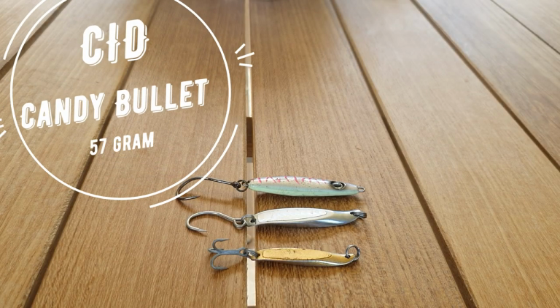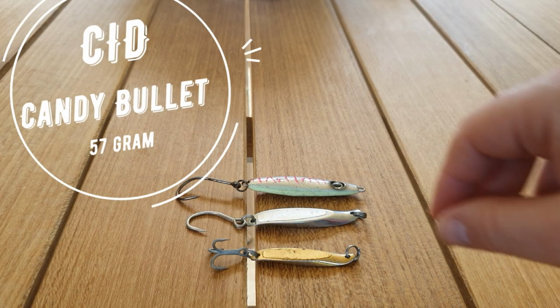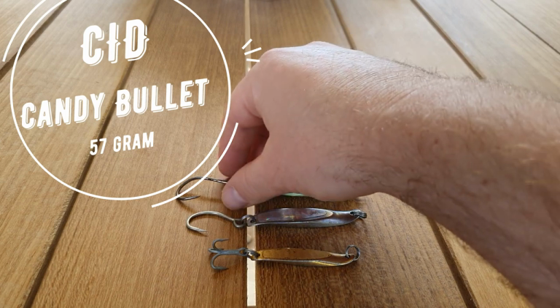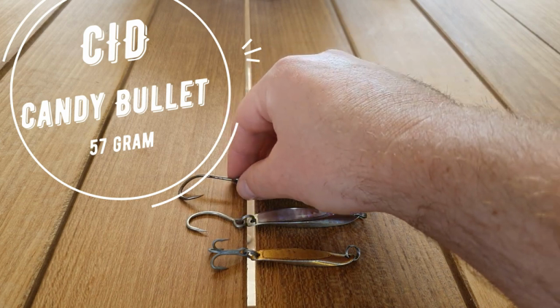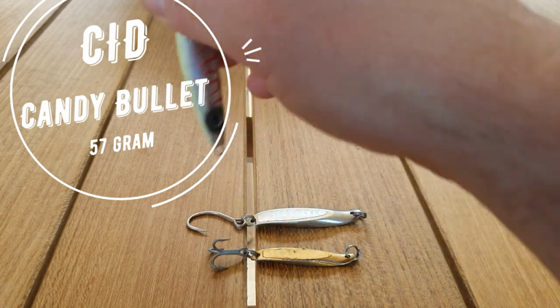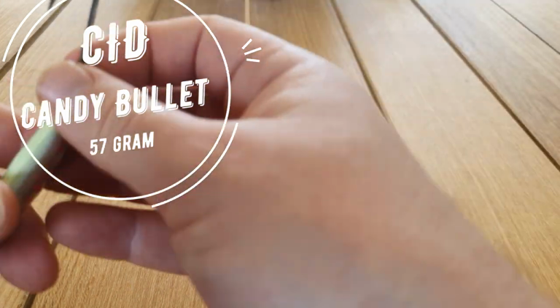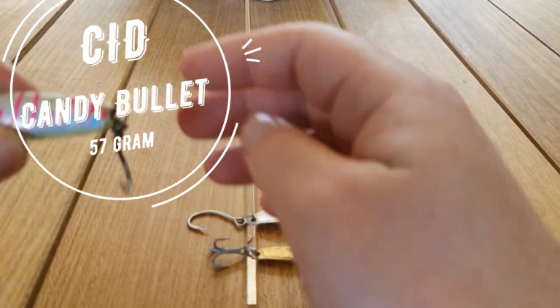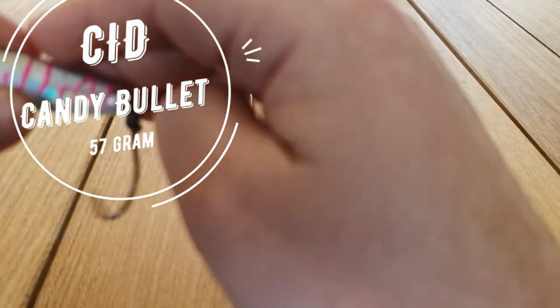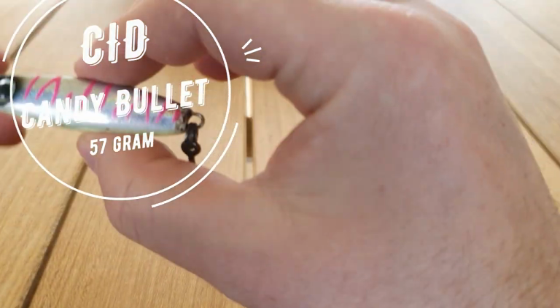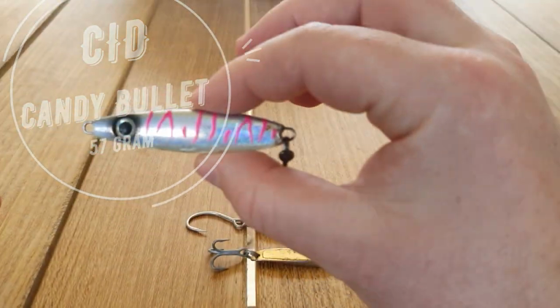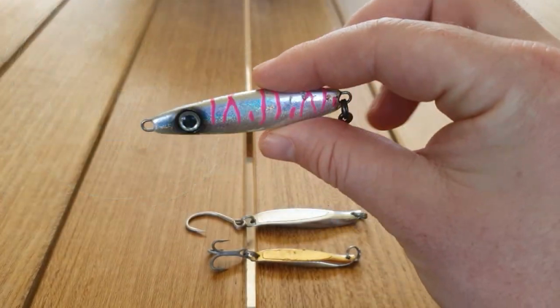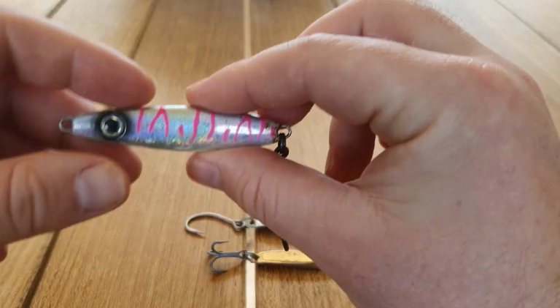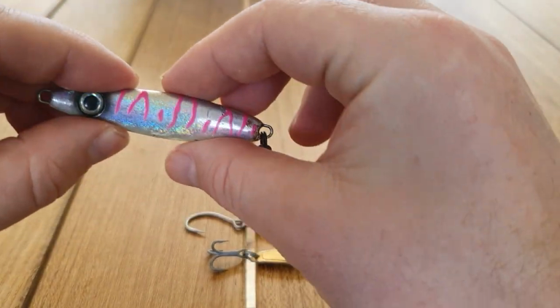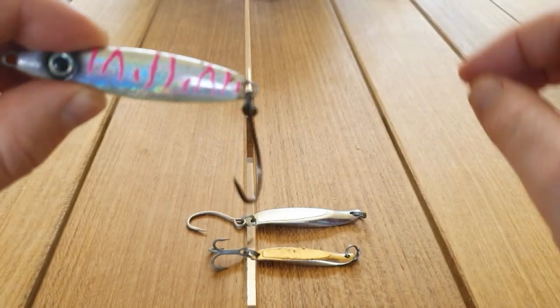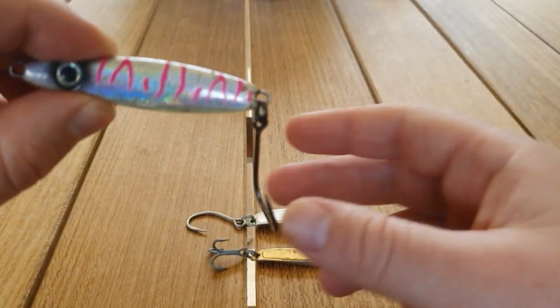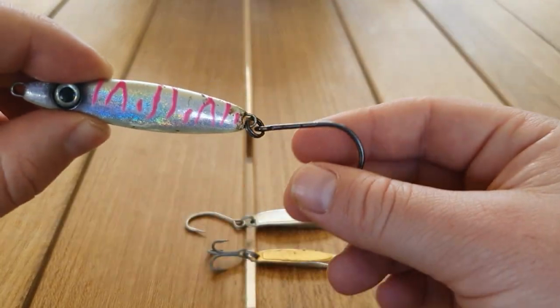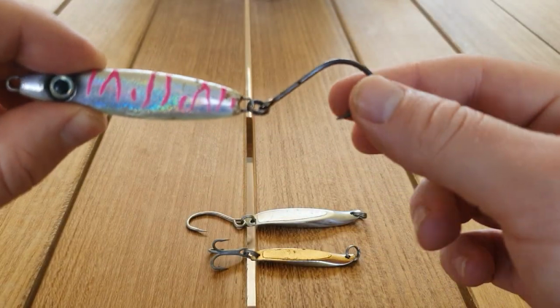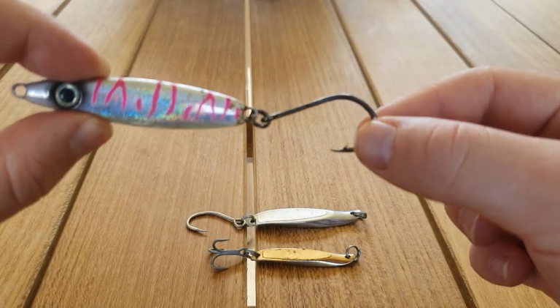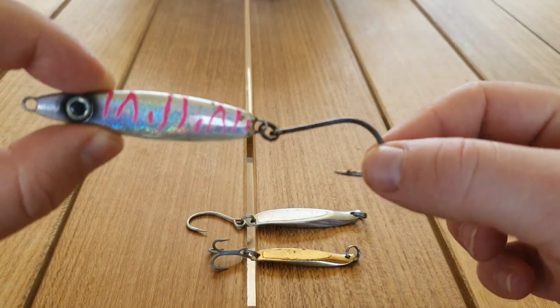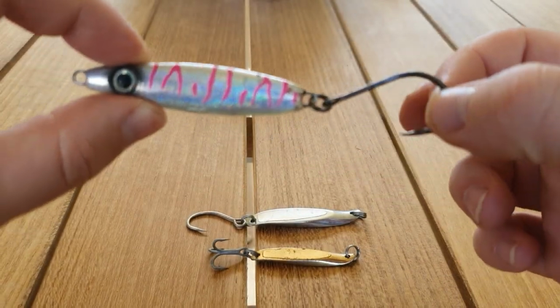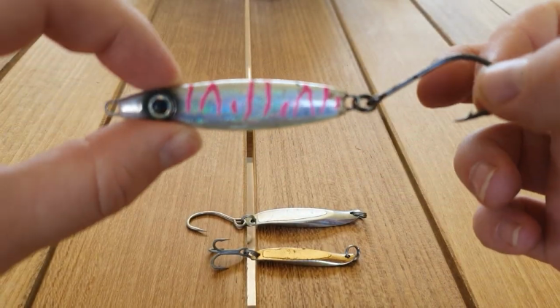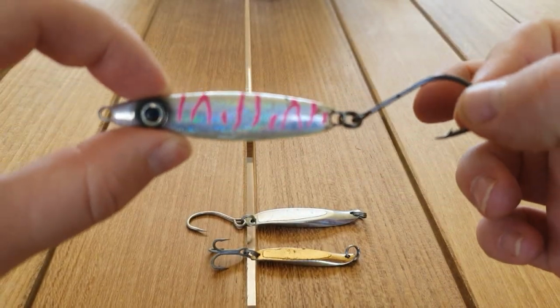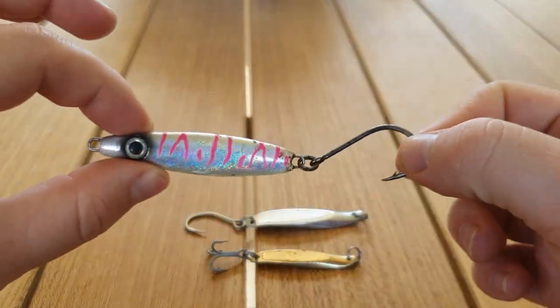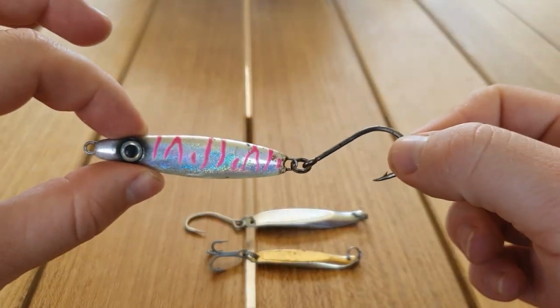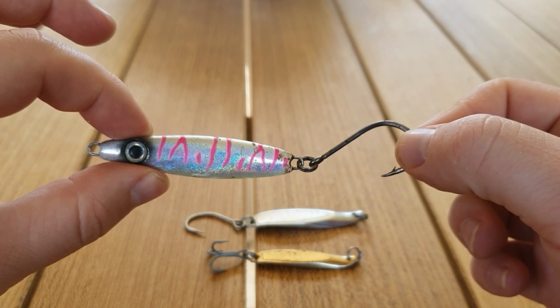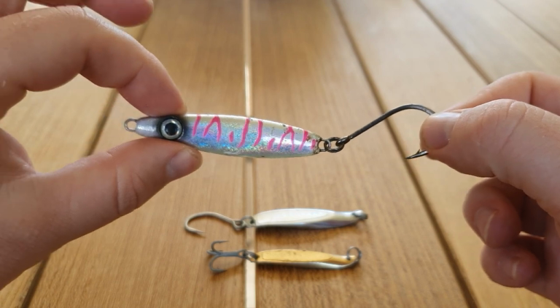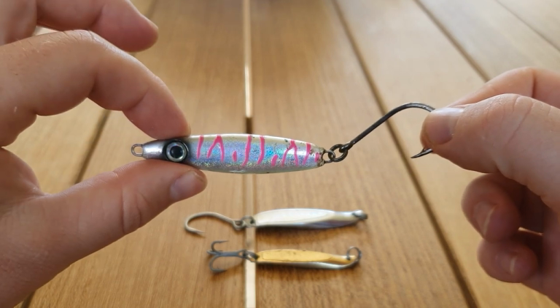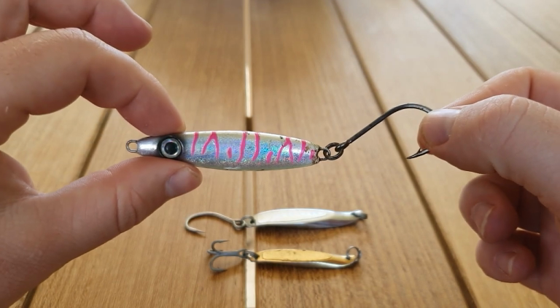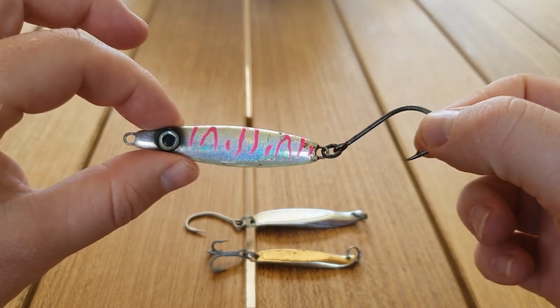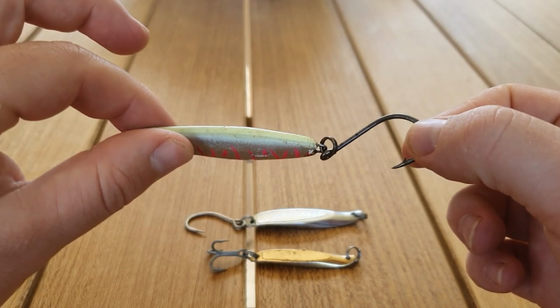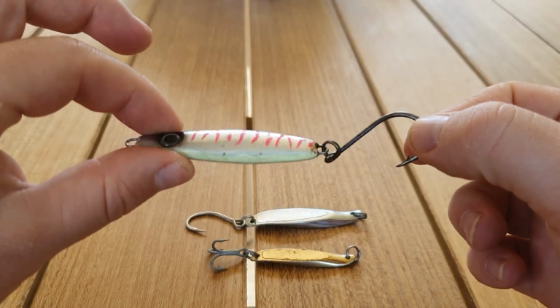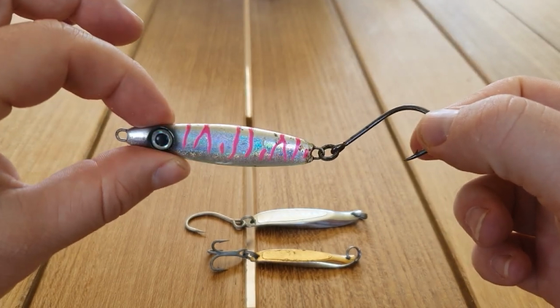Another one for long casting is a Candy Bullet. It's really small profile and you can punch it right into the wind. This is probably better for Australian salmon than tailor but it still works fine. Running a single to avoid the weed as well.